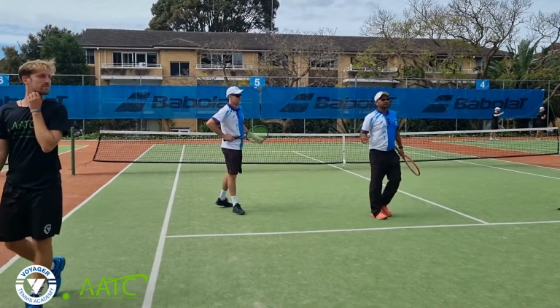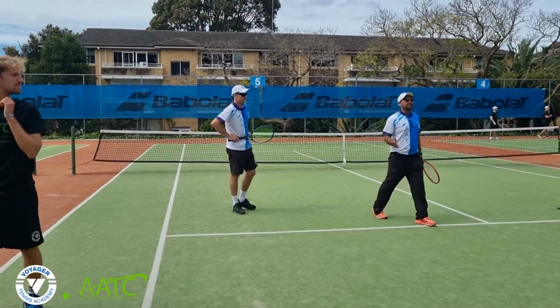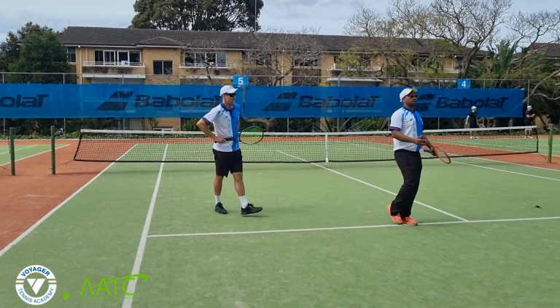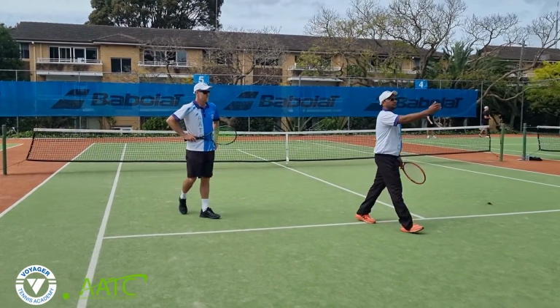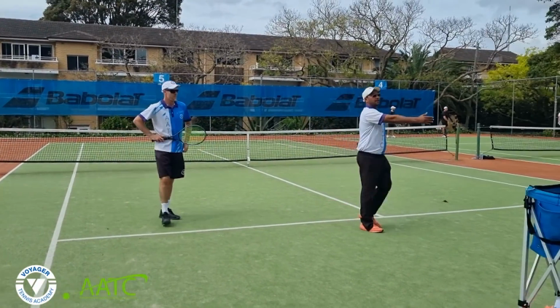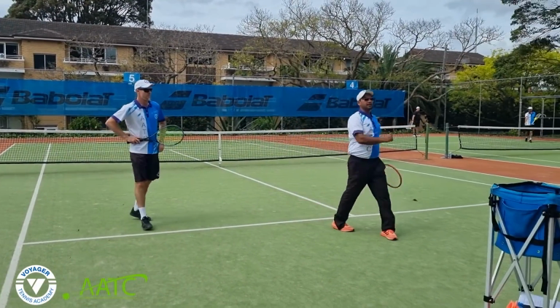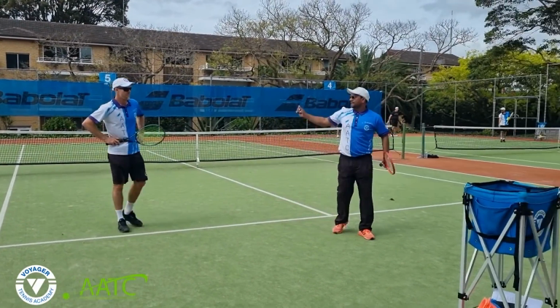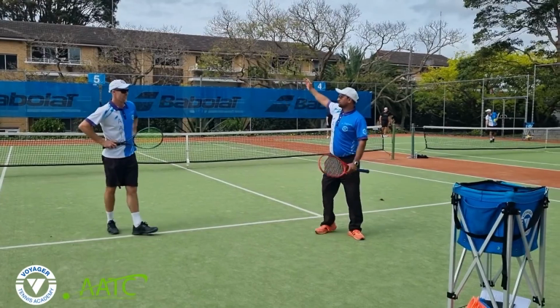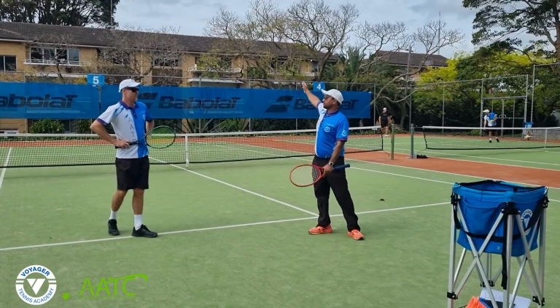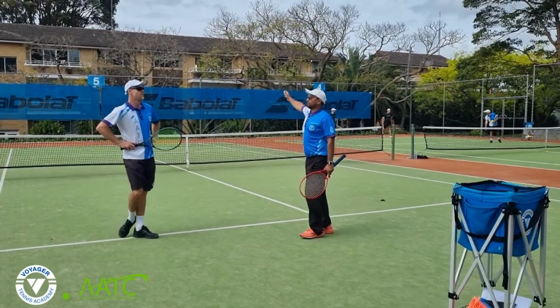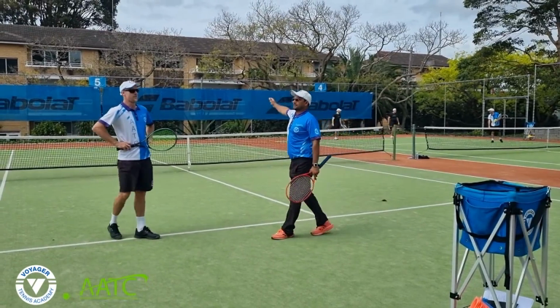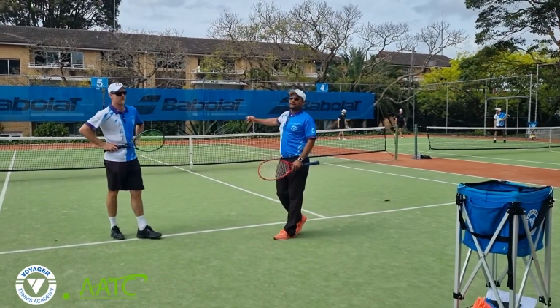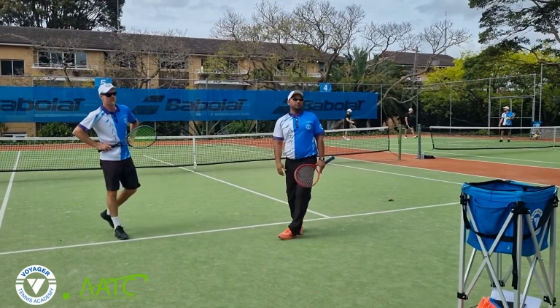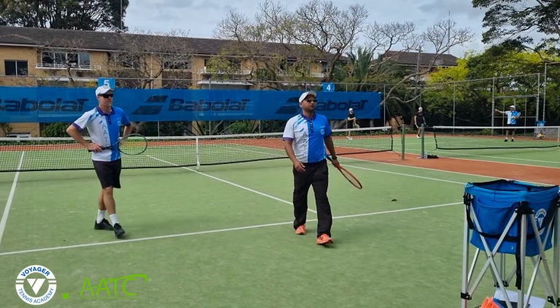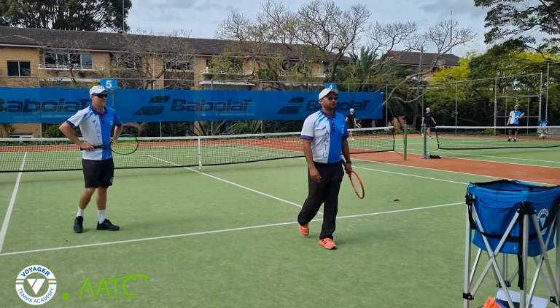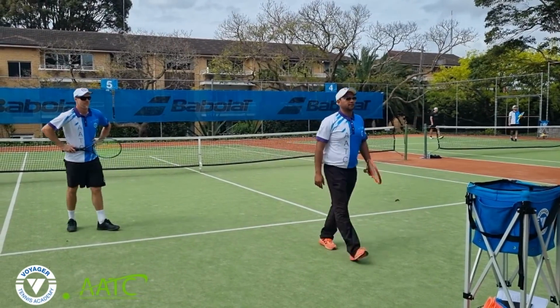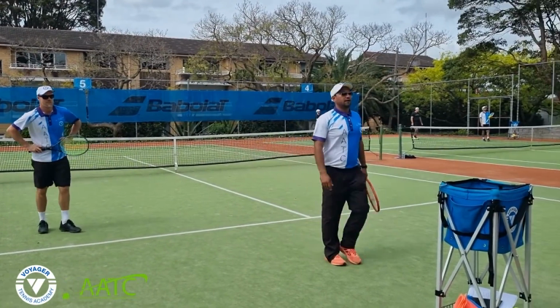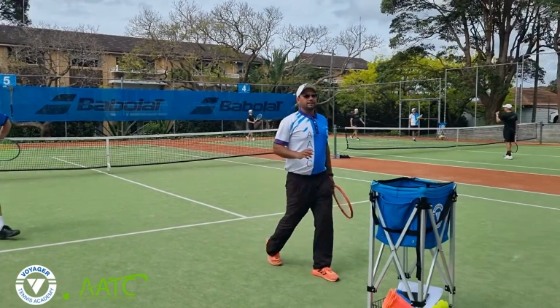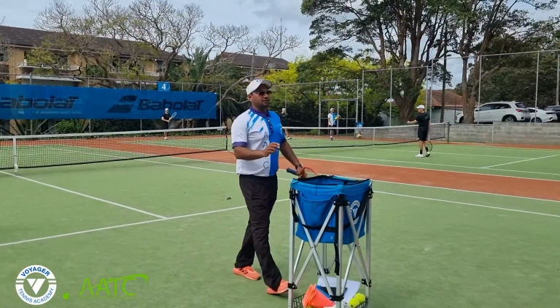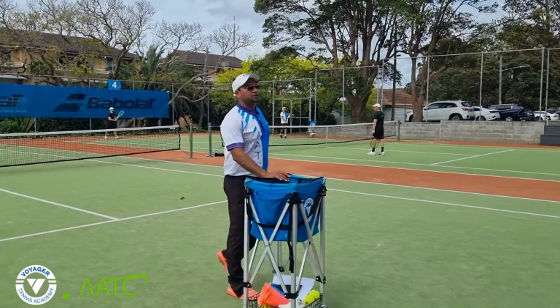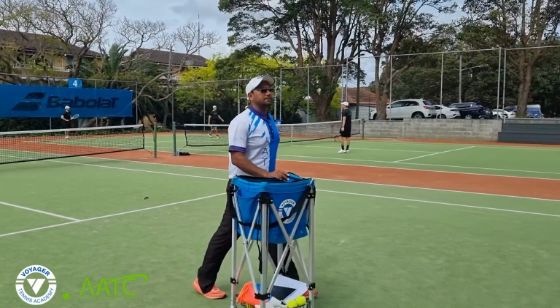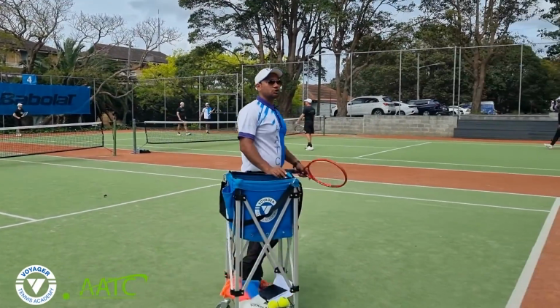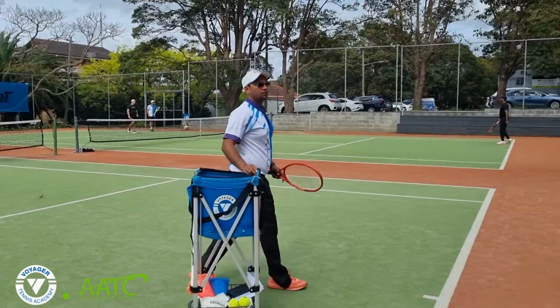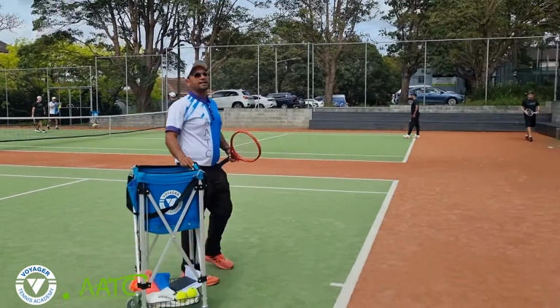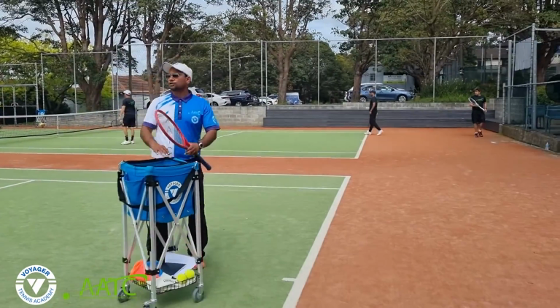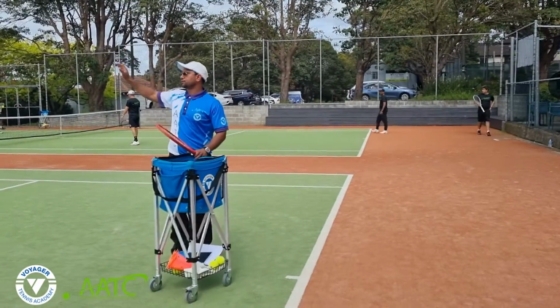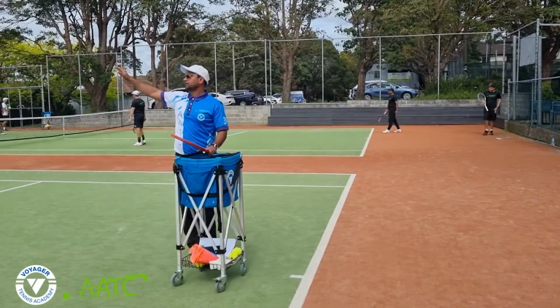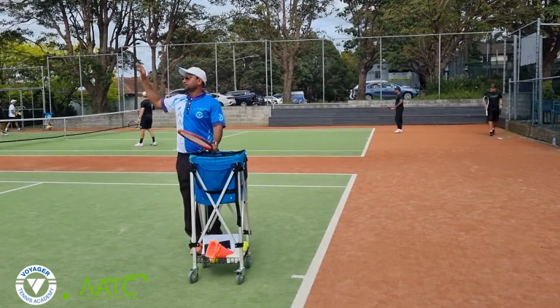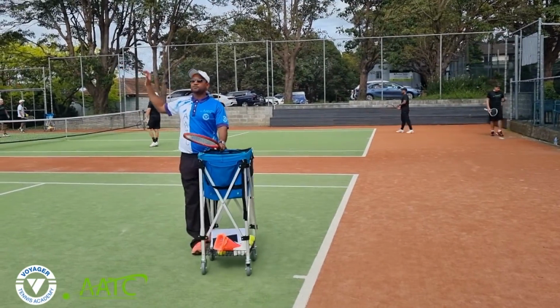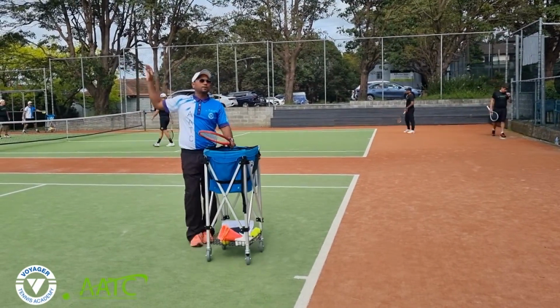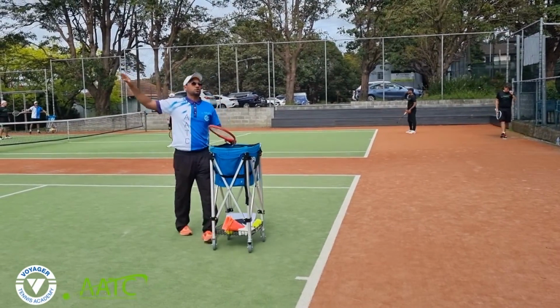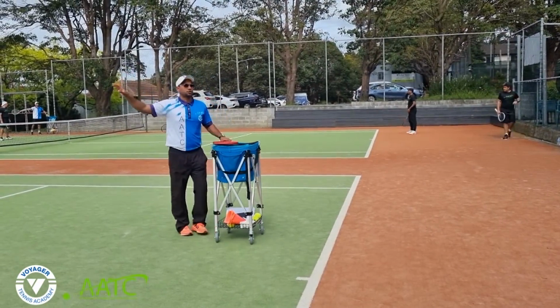First to 15. I'm going to feed the ball here, then the next point I'm going to feed the ball that side. Playing first to 15. The first ball must go cross court — we can't hit down the line on the first ball.